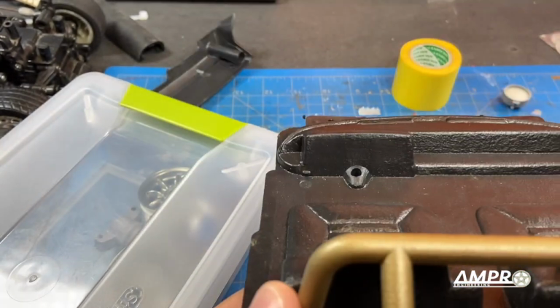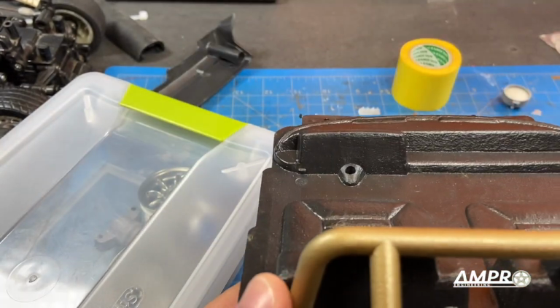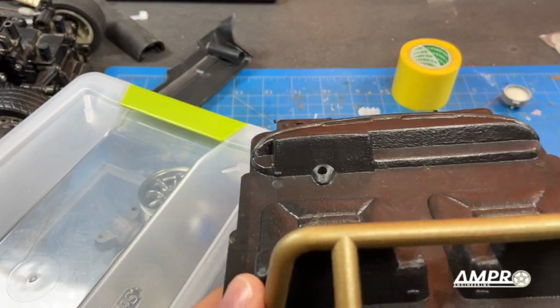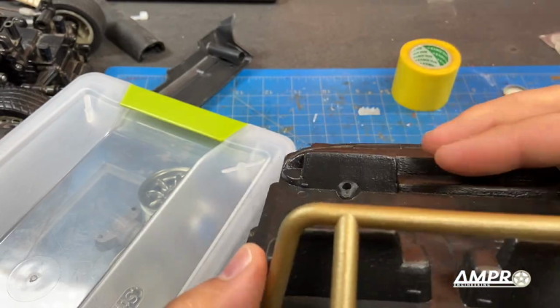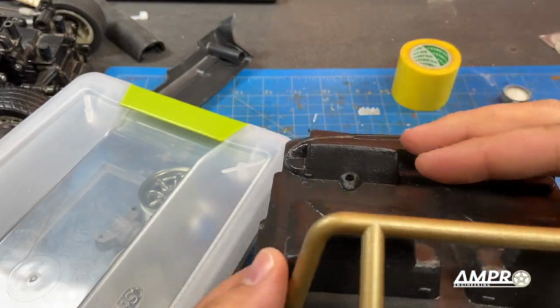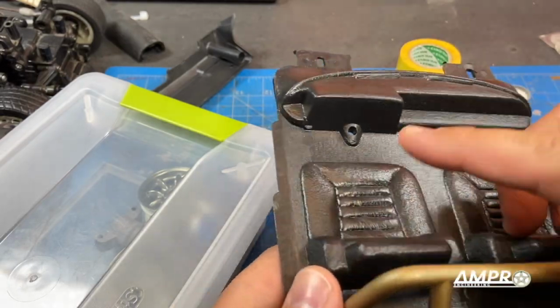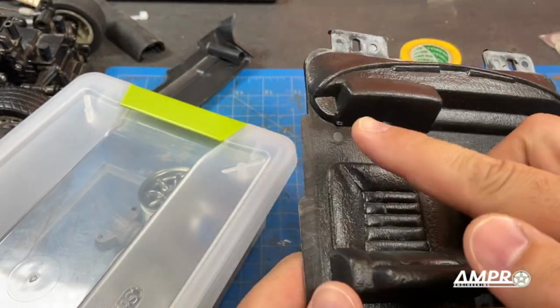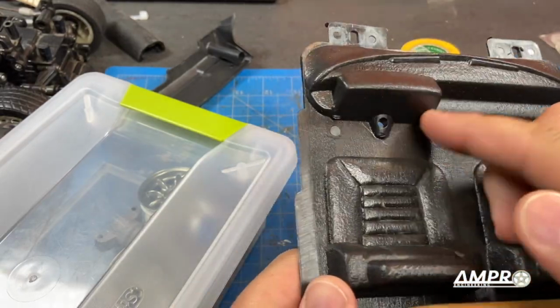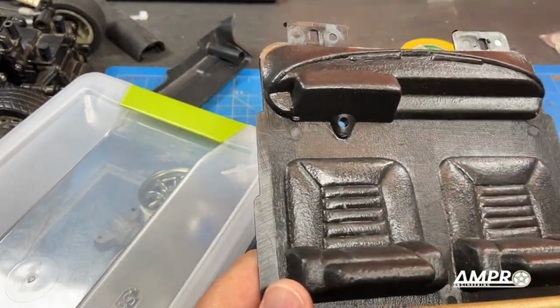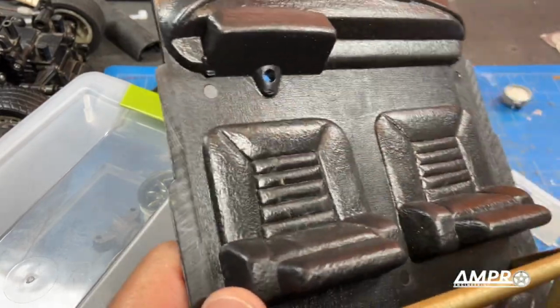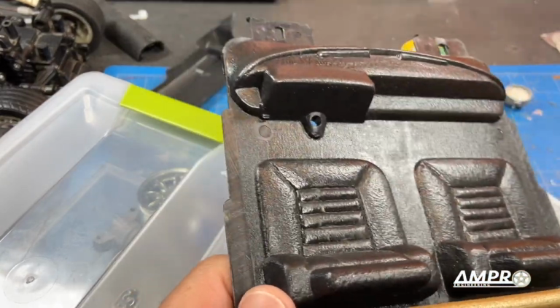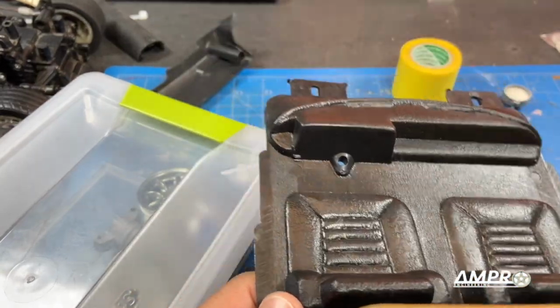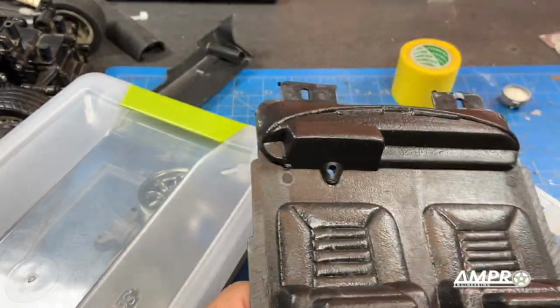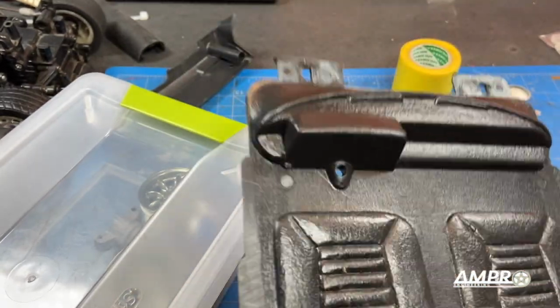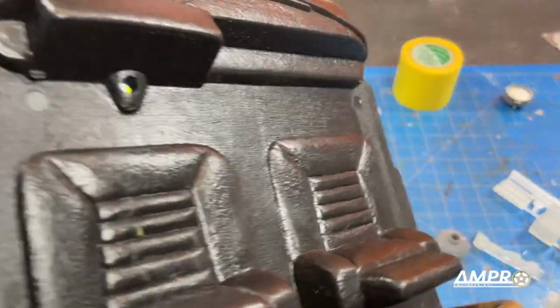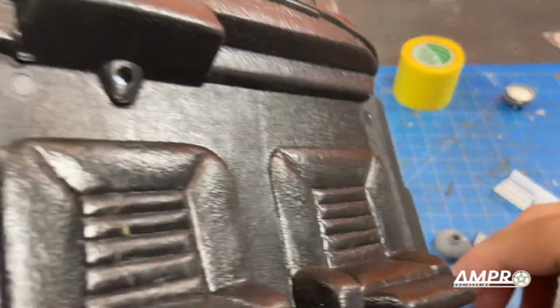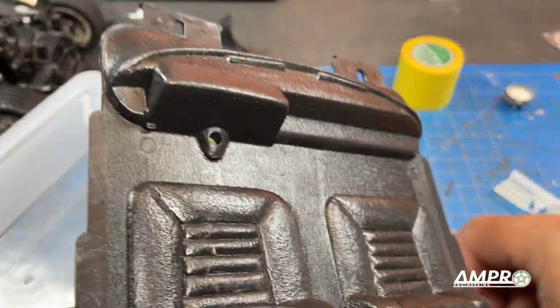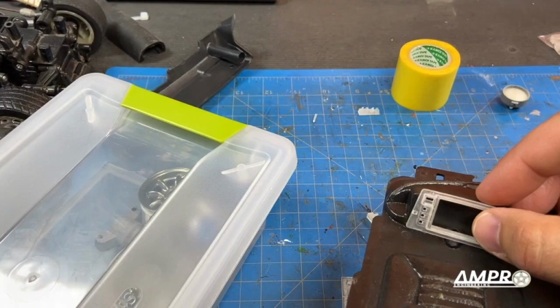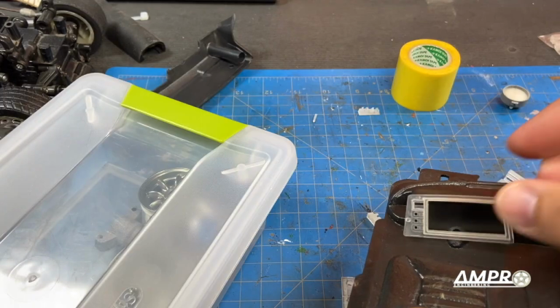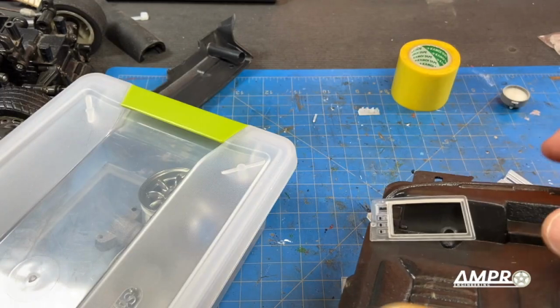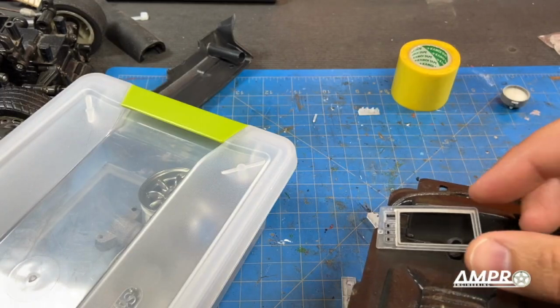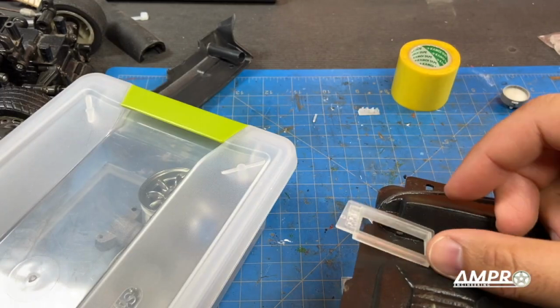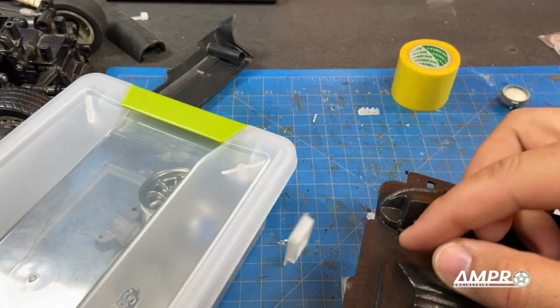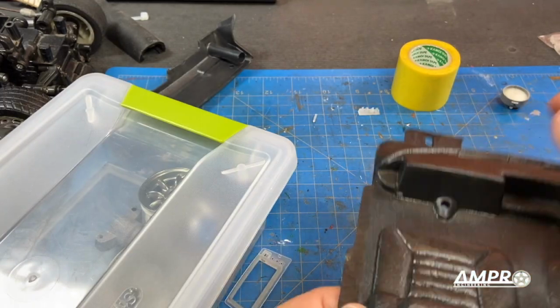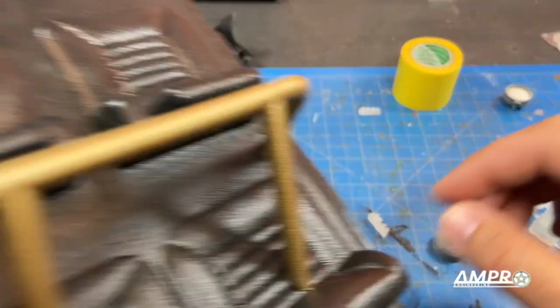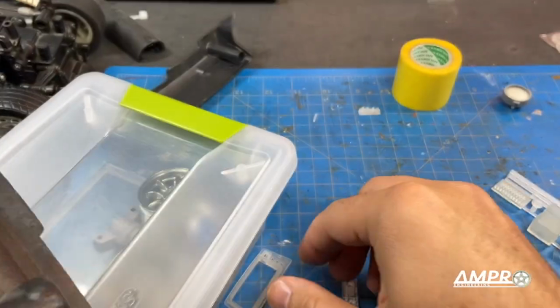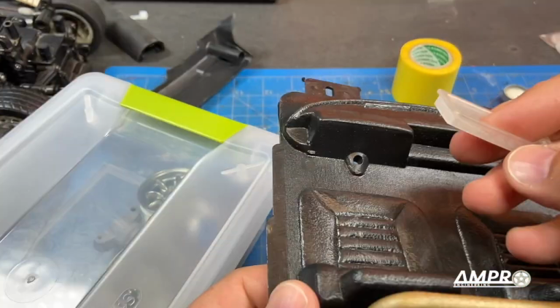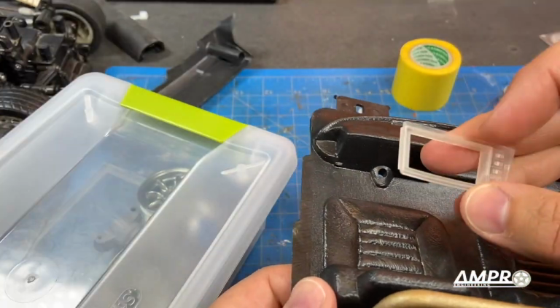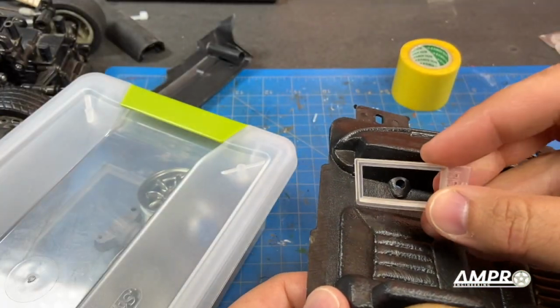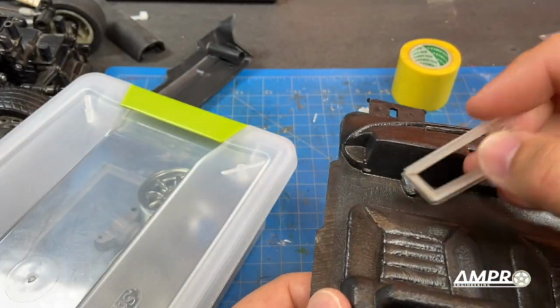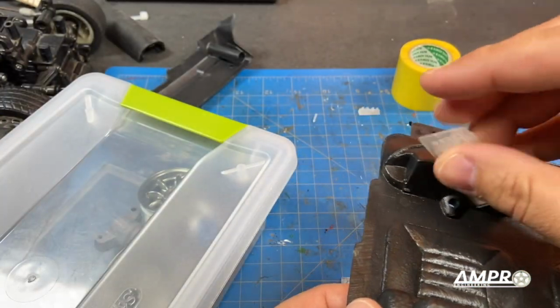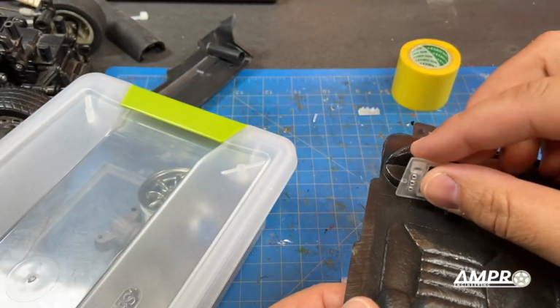I just did not feel like redesigning this piece because it really won't be that visible, so the 3D printed piece will just go in place of it. Not entirely correct but doable.